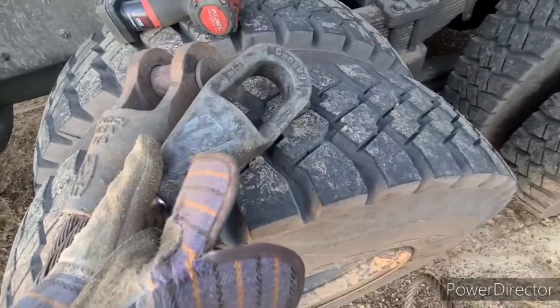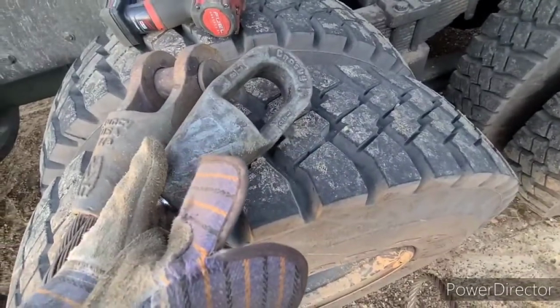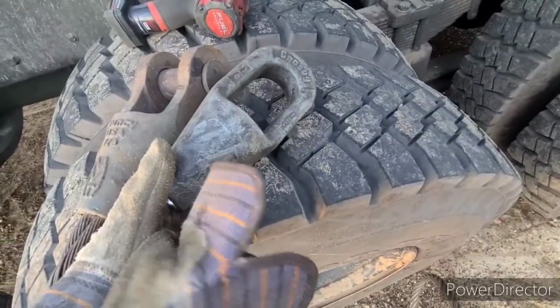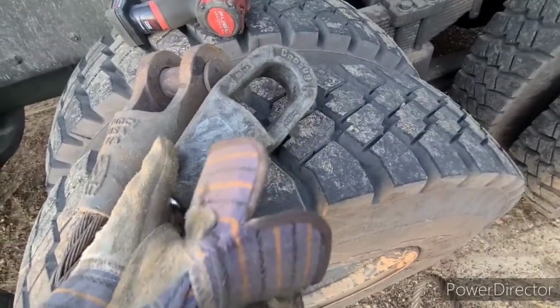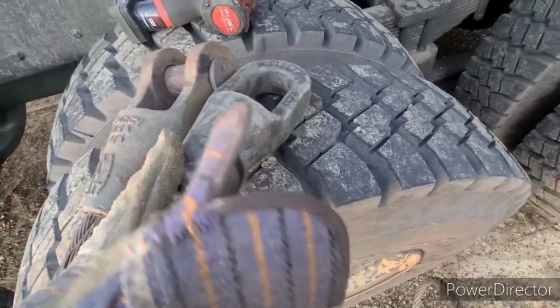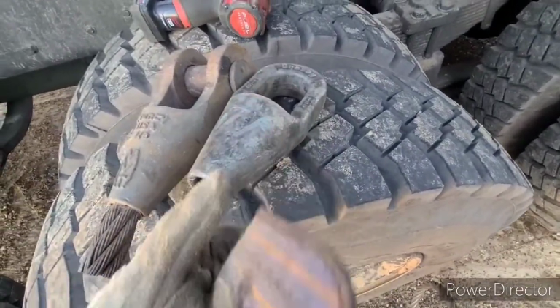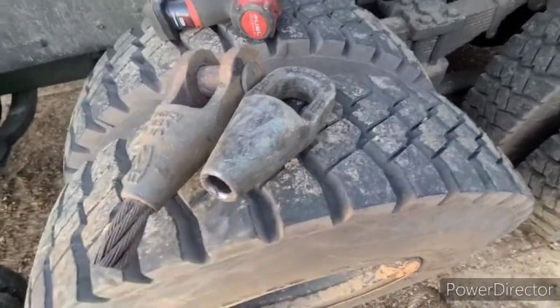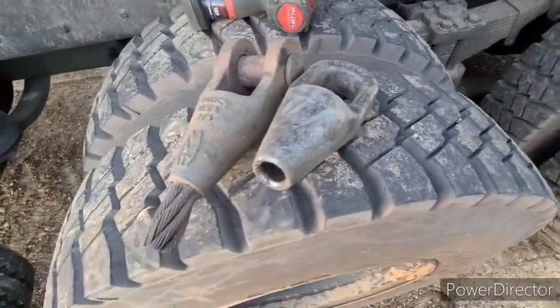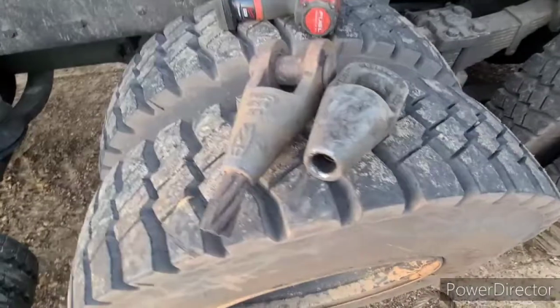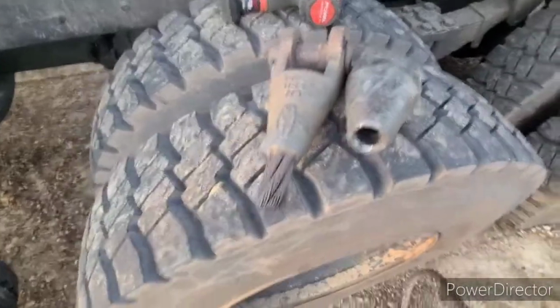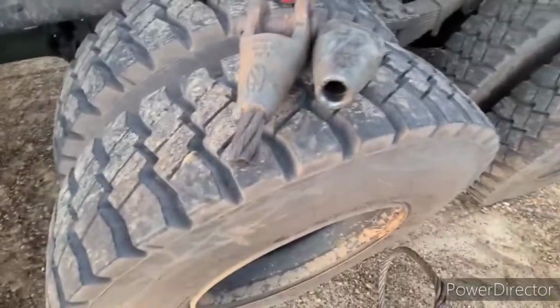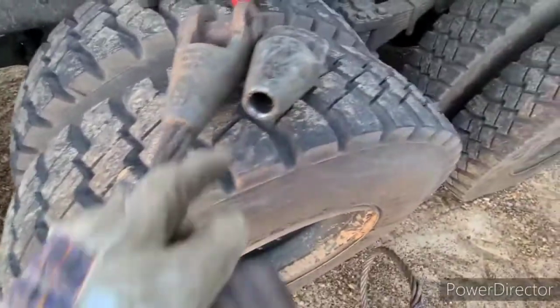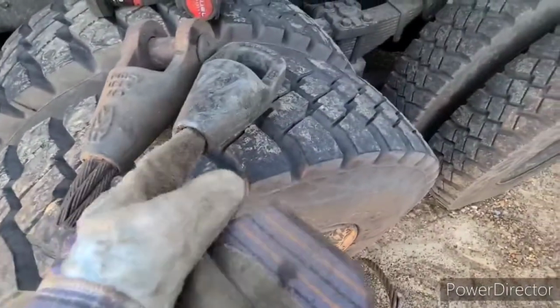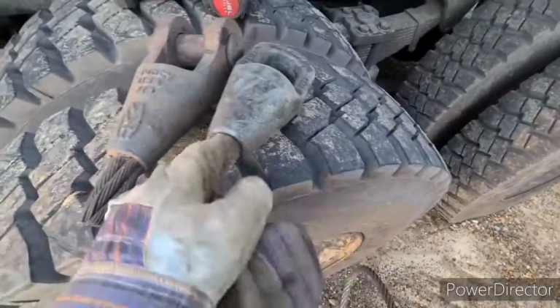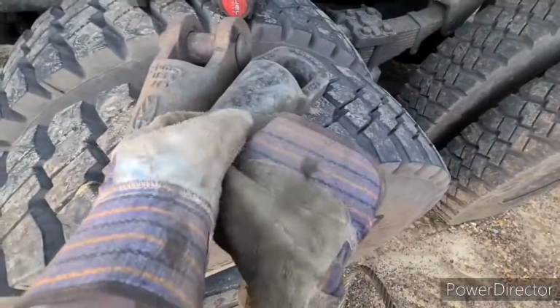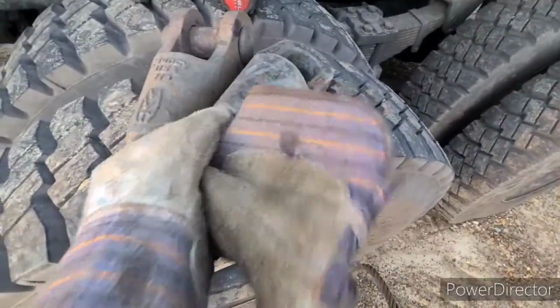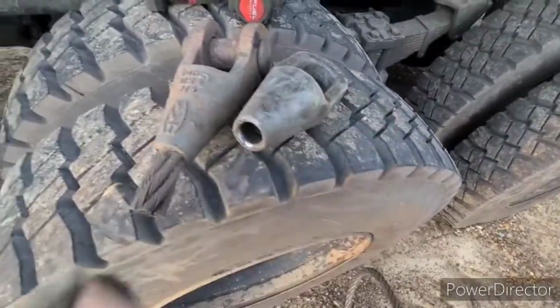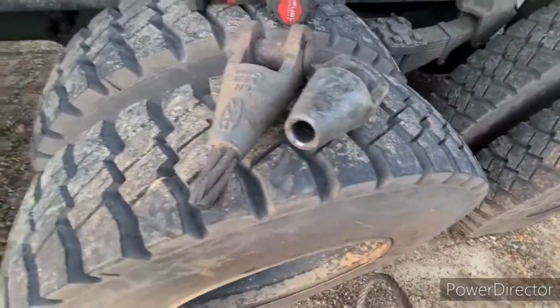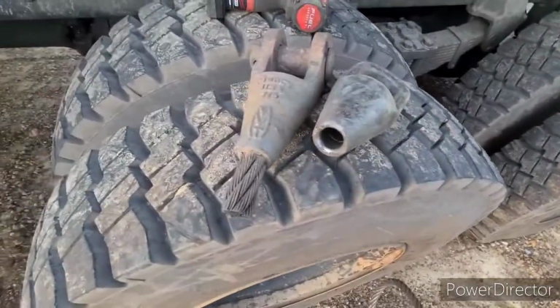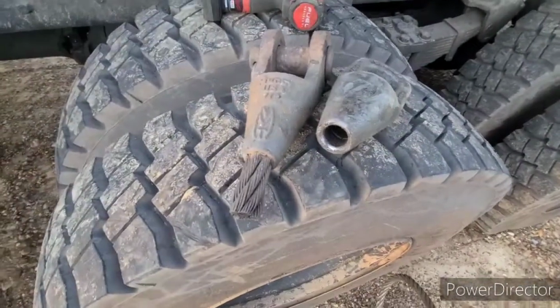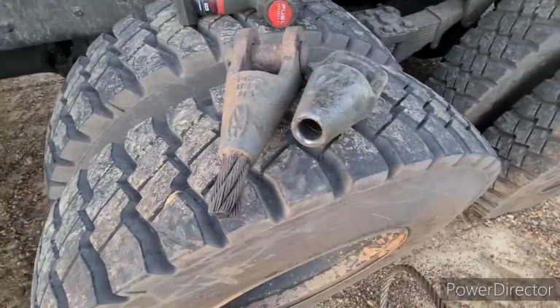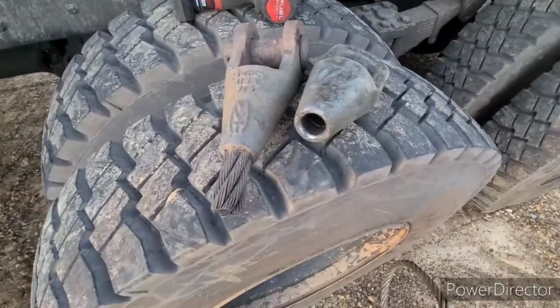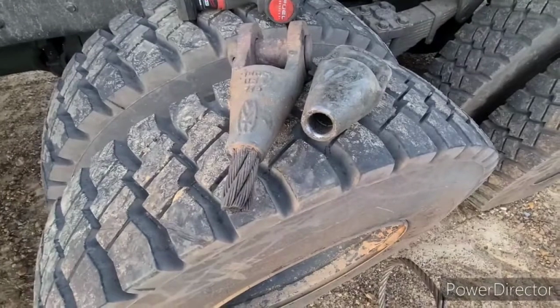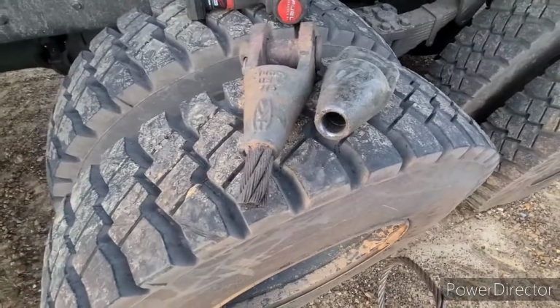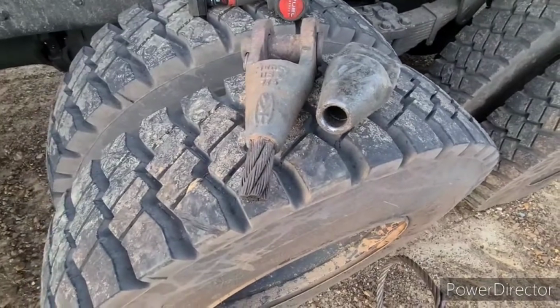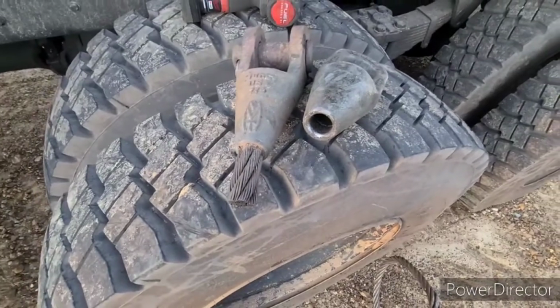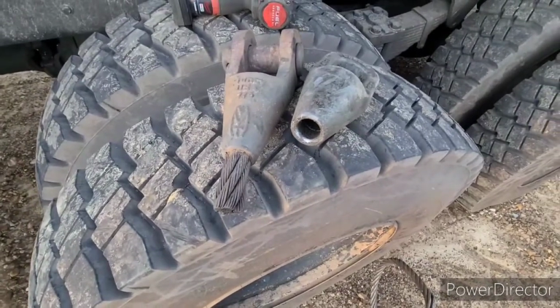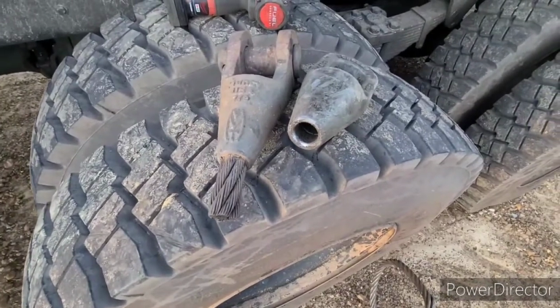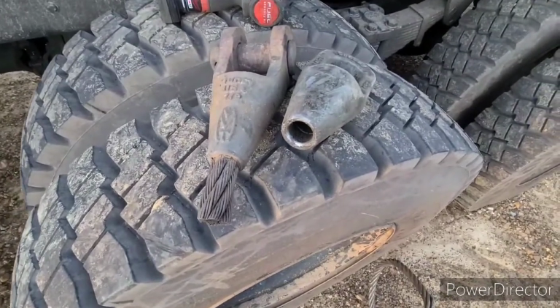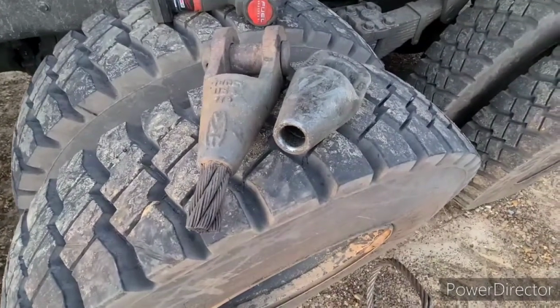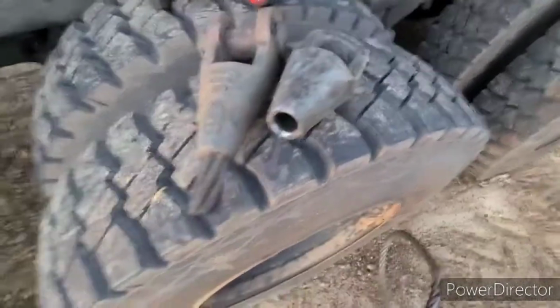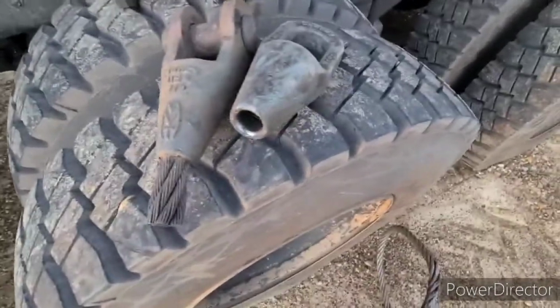I got them from a place in town for about 30 bucks. It's 7/8 cable and we're going to use the Crosby wire lock to get it set up on the end.